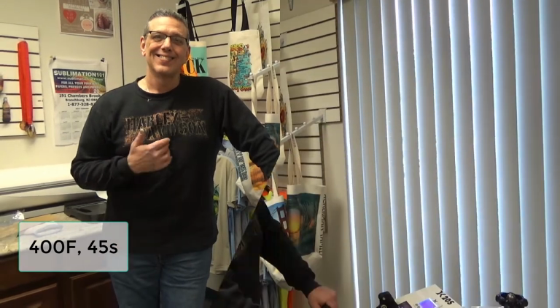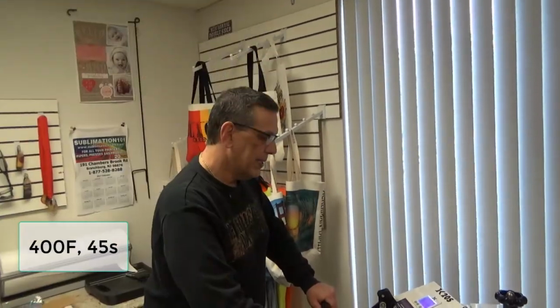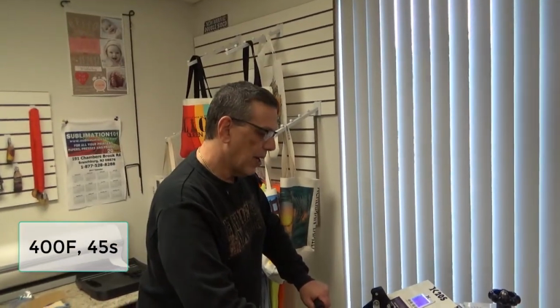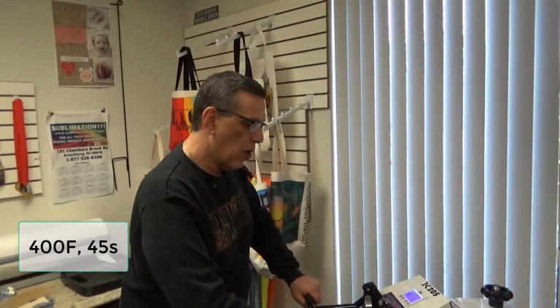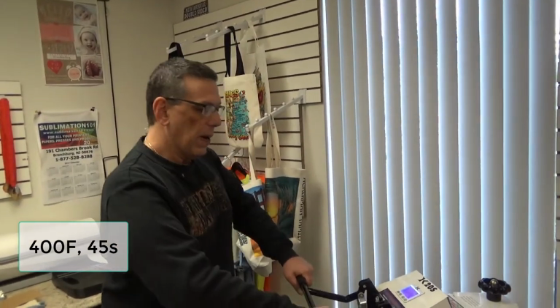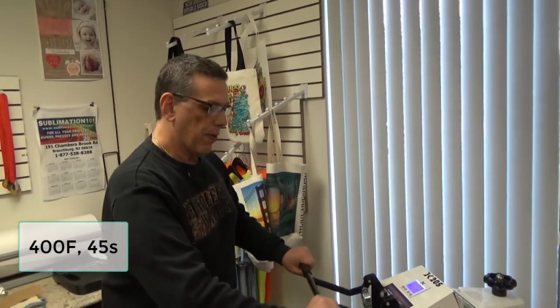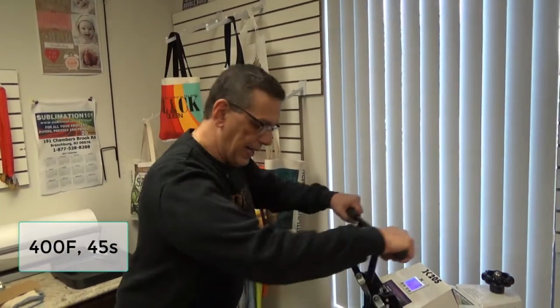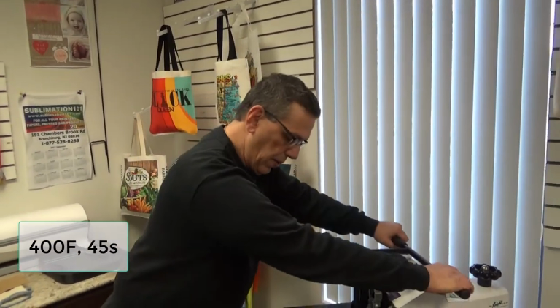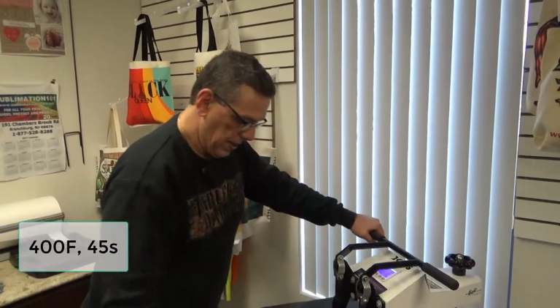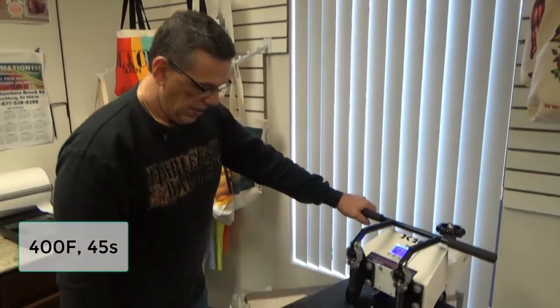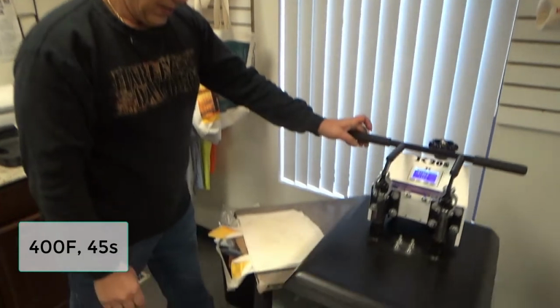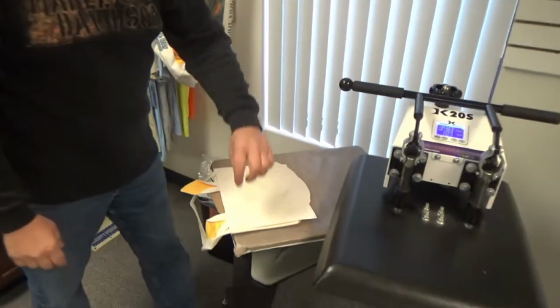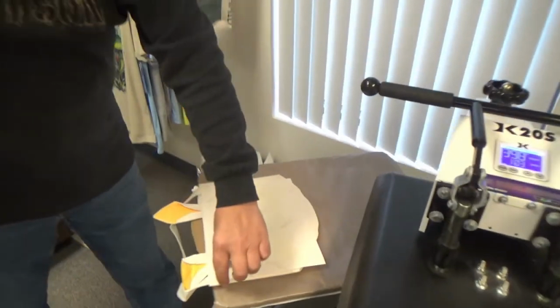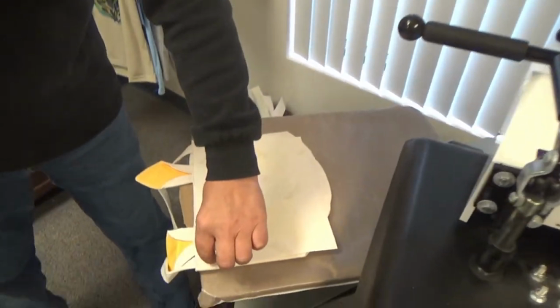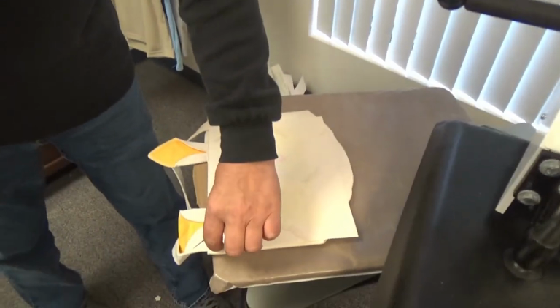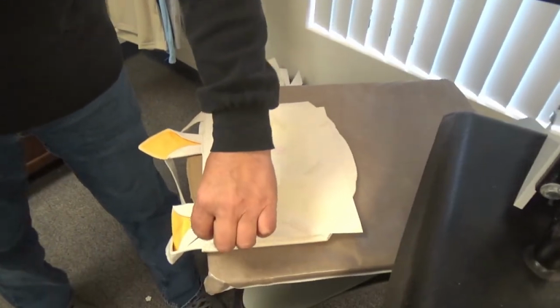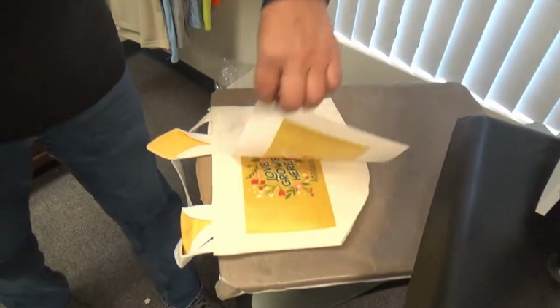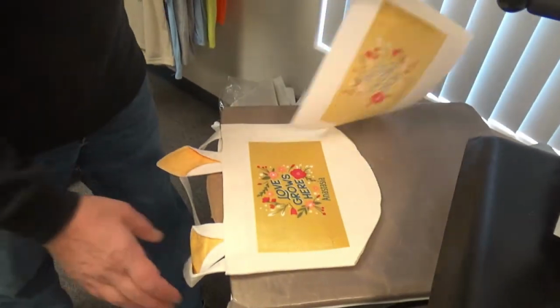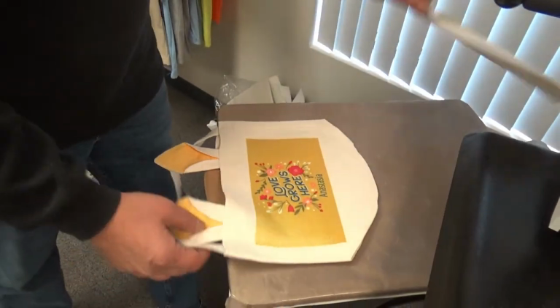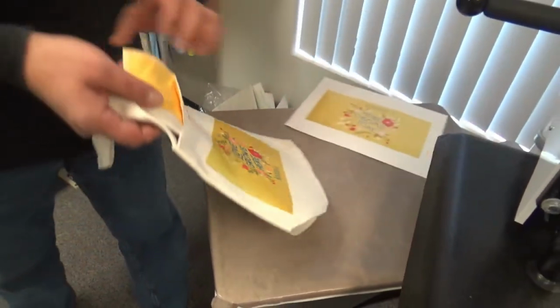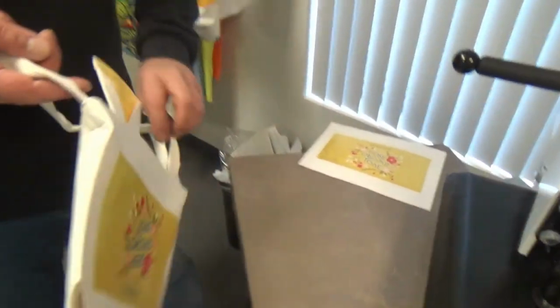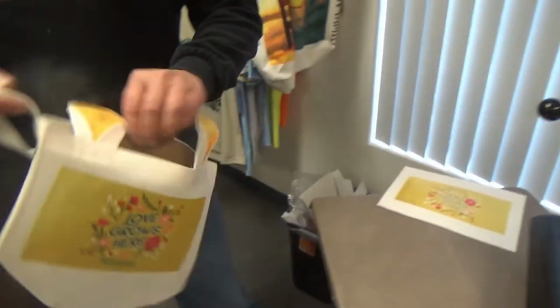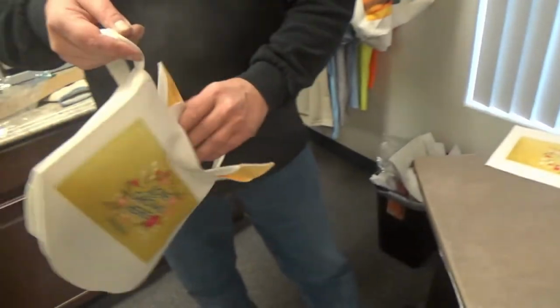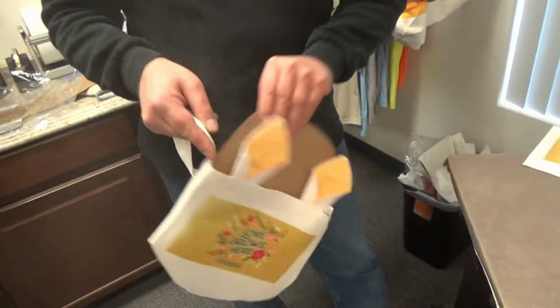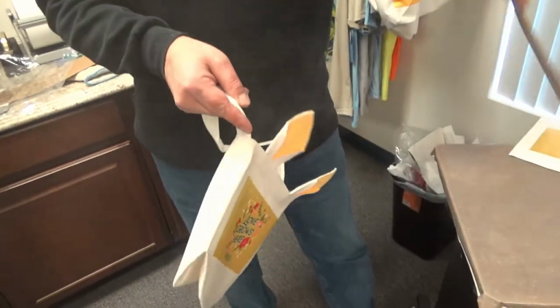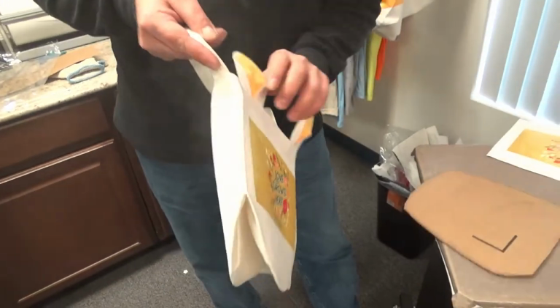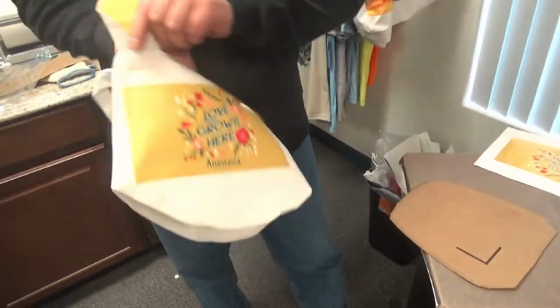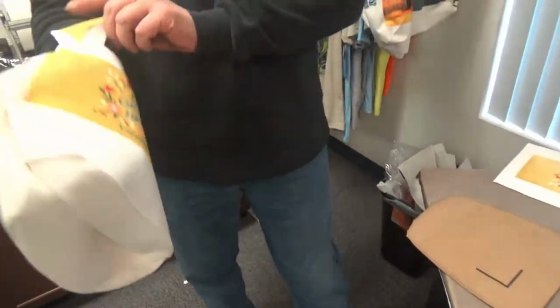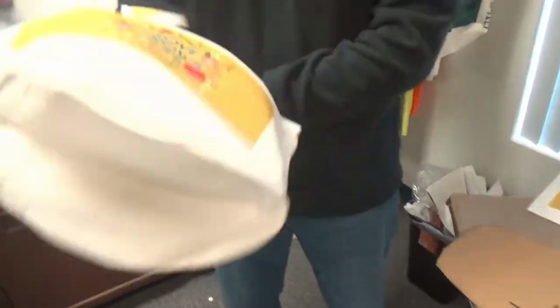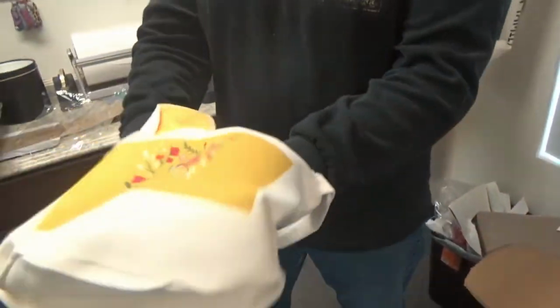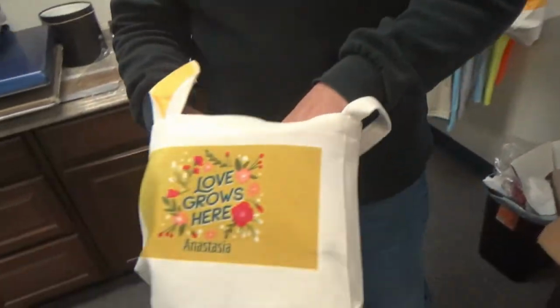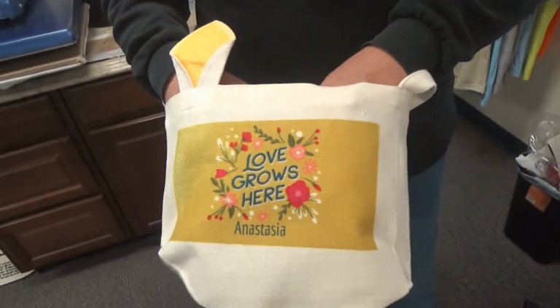Once that's done, we're going to open up our press, remove our transfer paper, and reveal the beautiful color on our bunny bag. Look how those colors took!